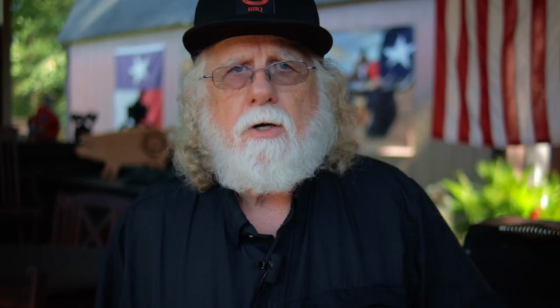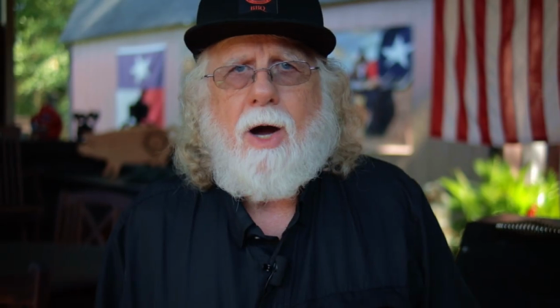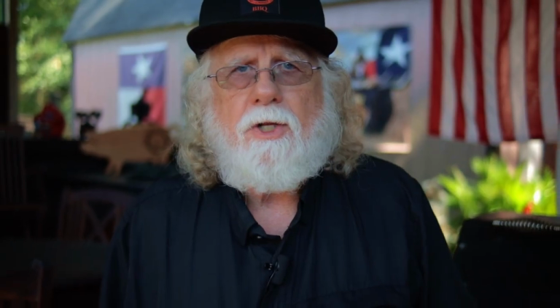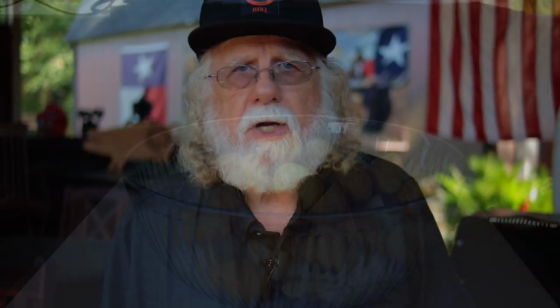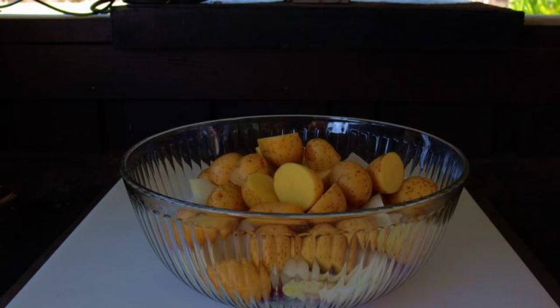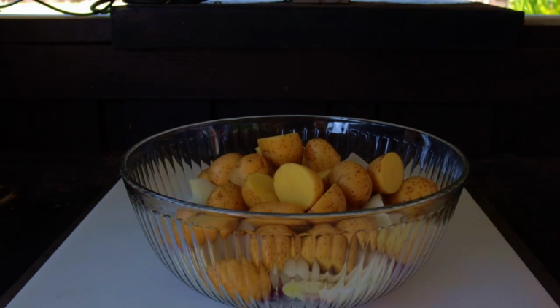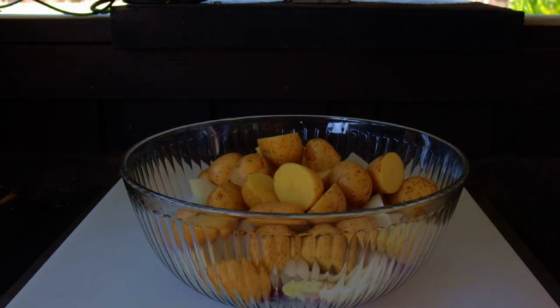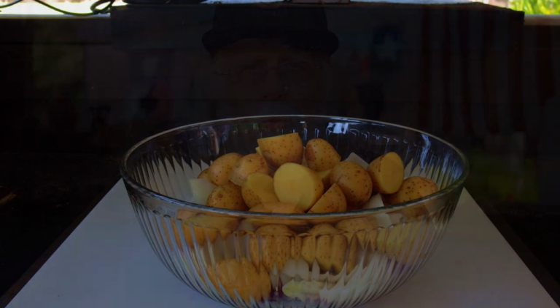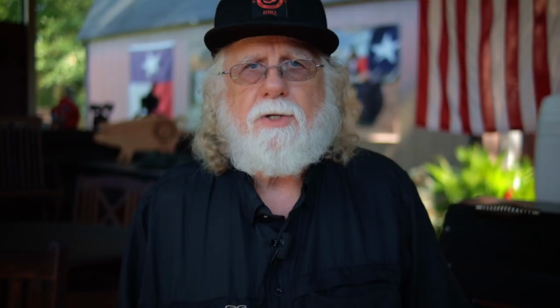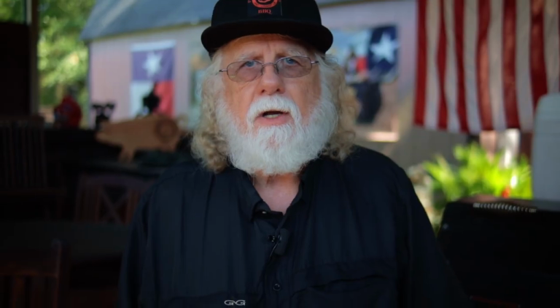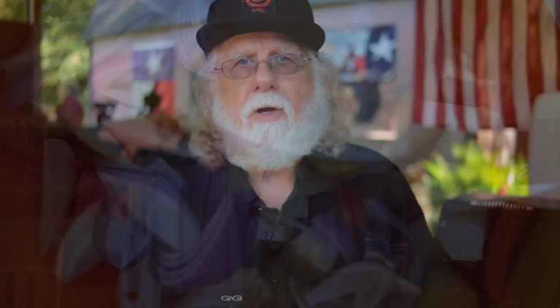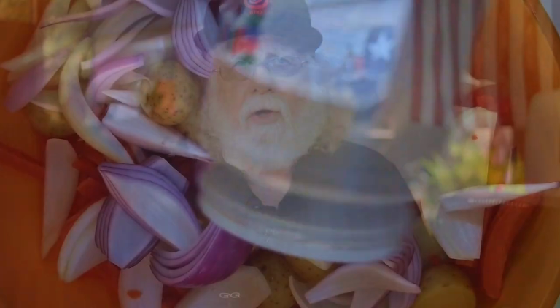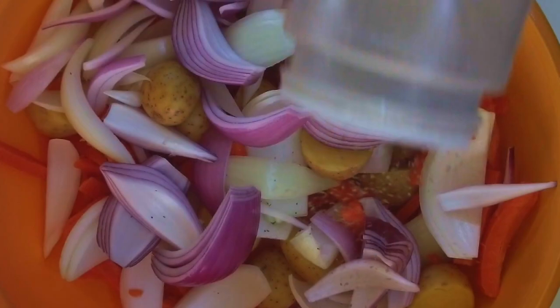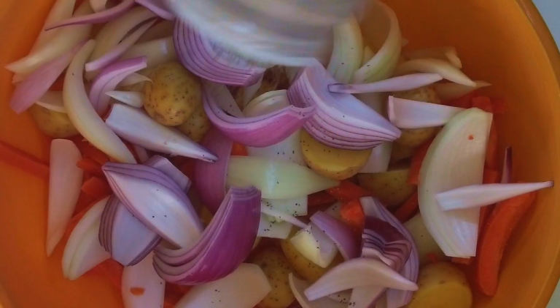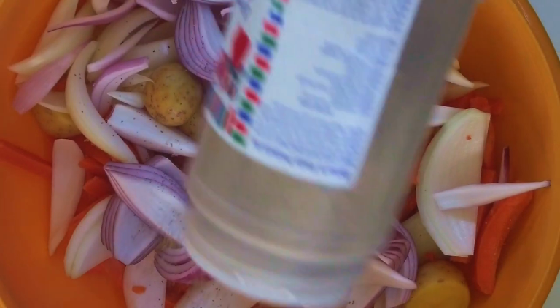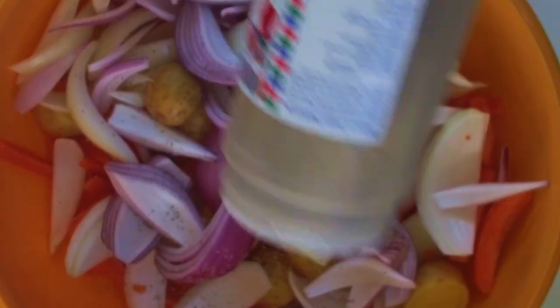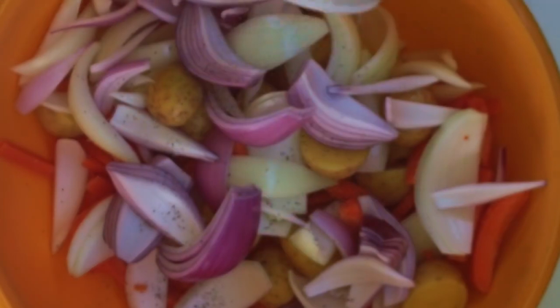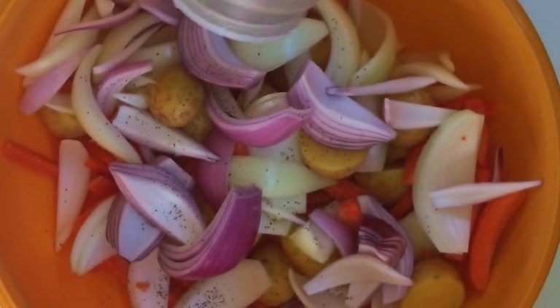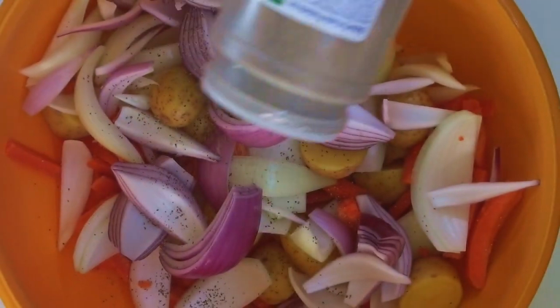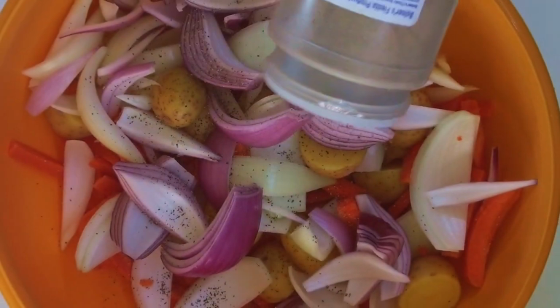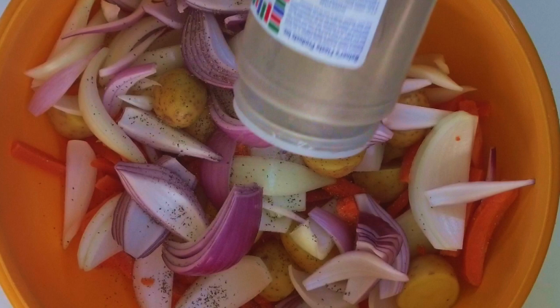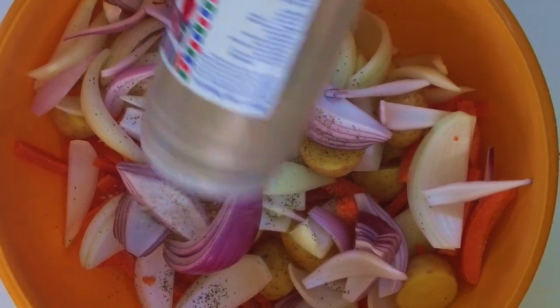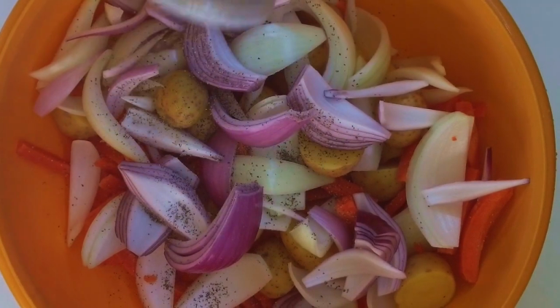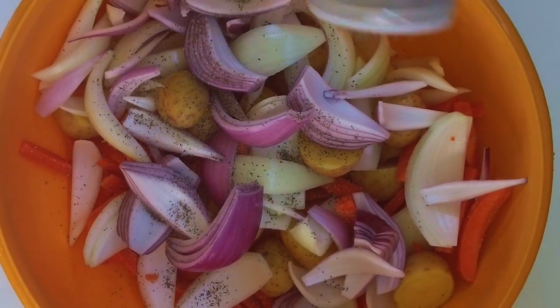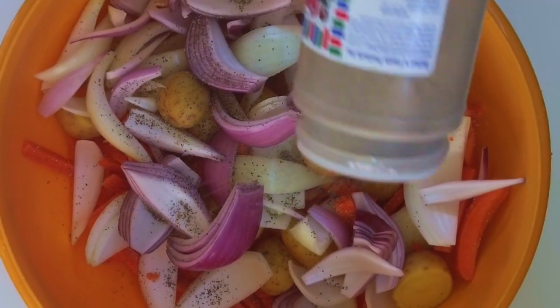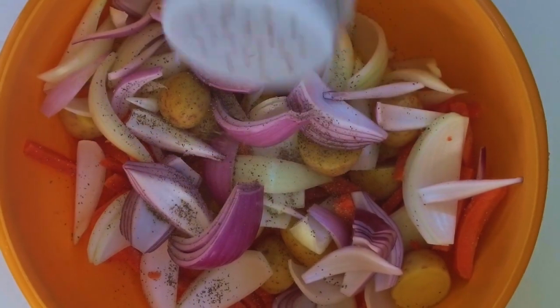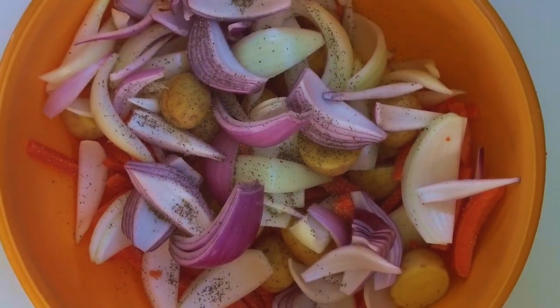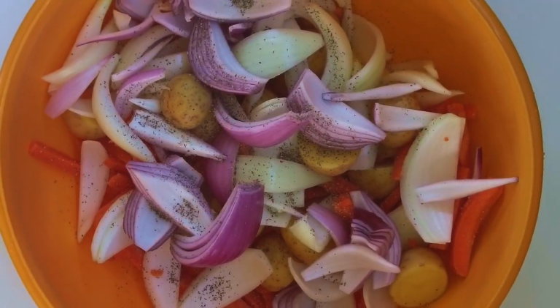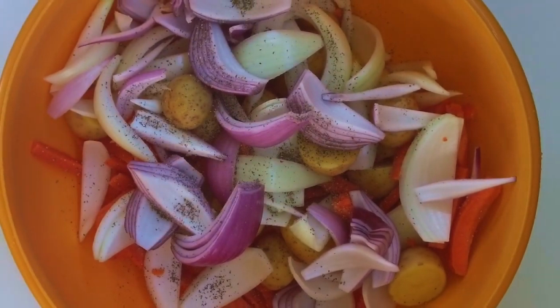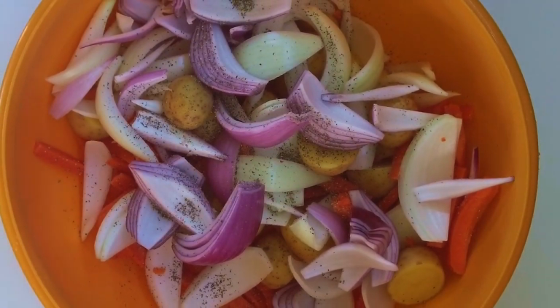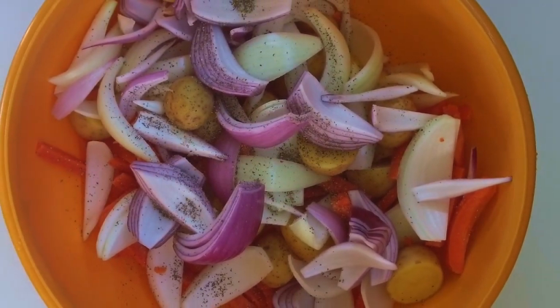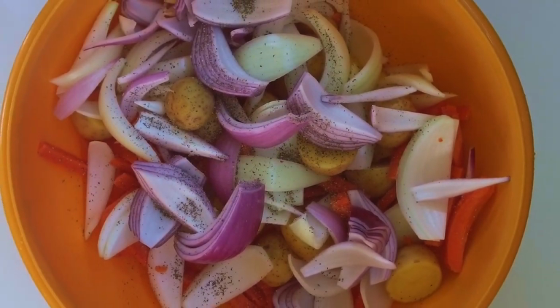Start by washing the potatoes and cut into uniform pieces. Now cut up the onions into uniform chunks. Add all the vegetables to a large bowl, add in your salt and pepper, and give it a mix.